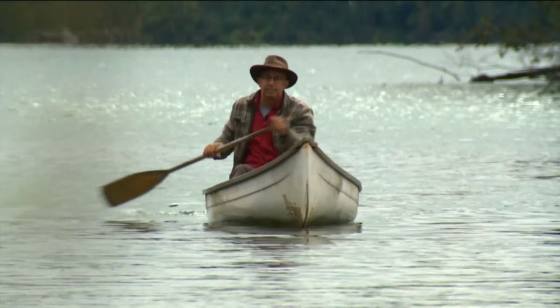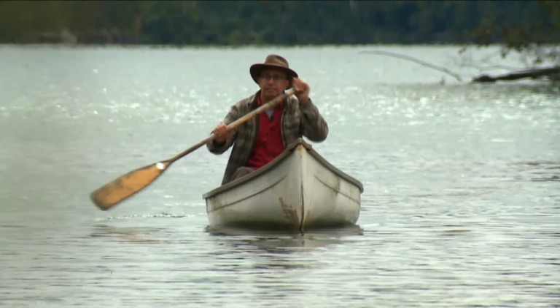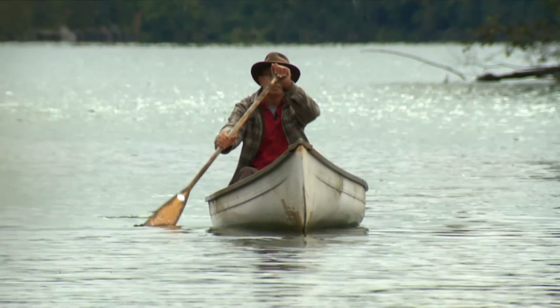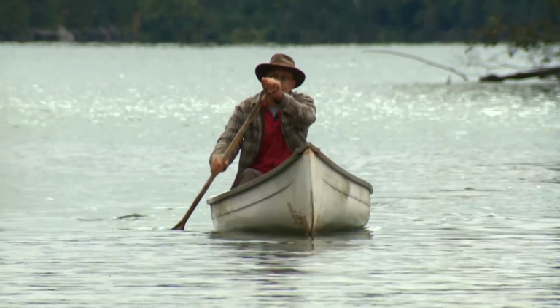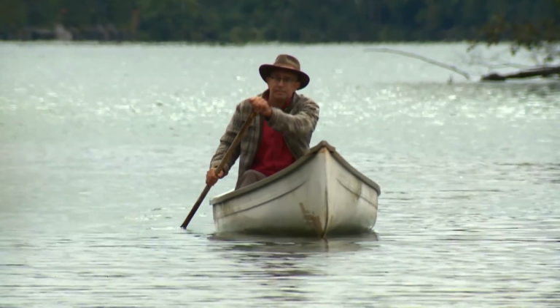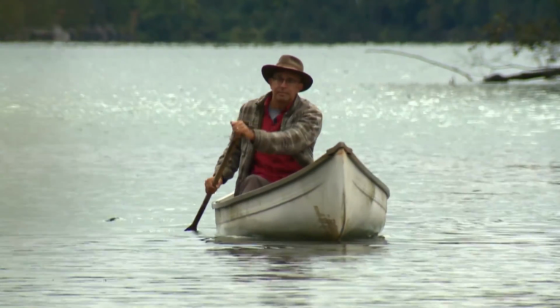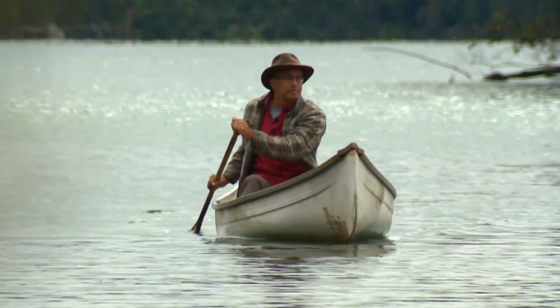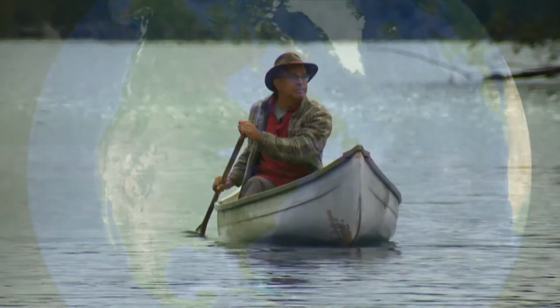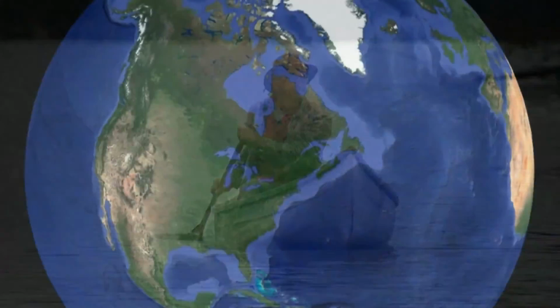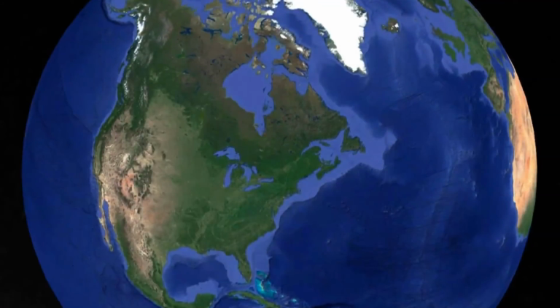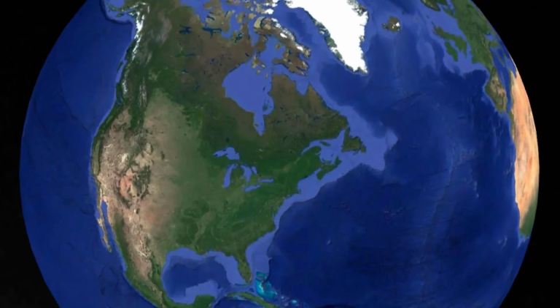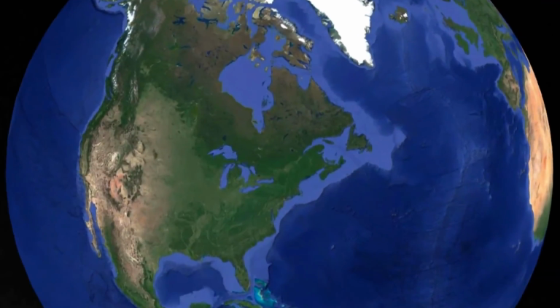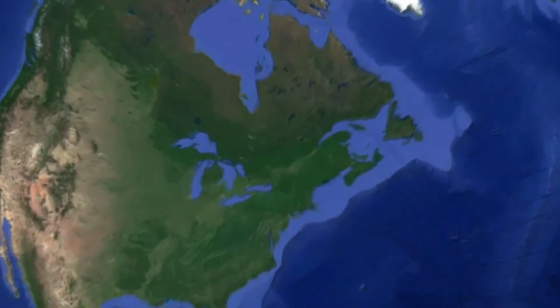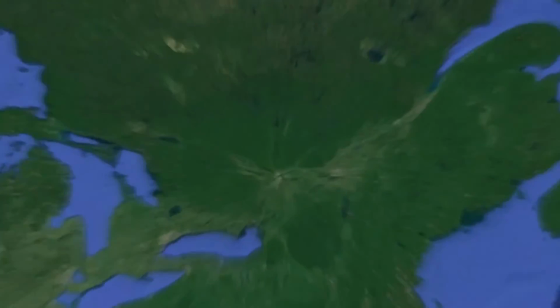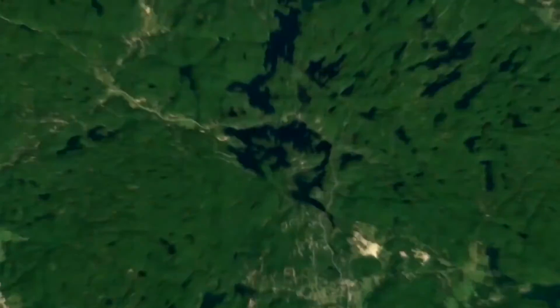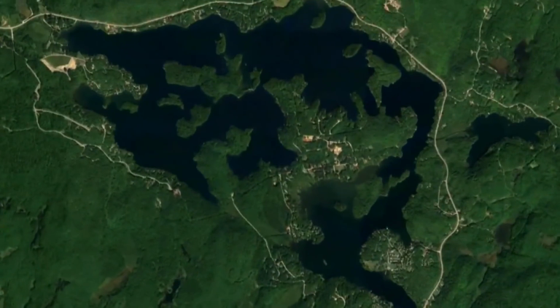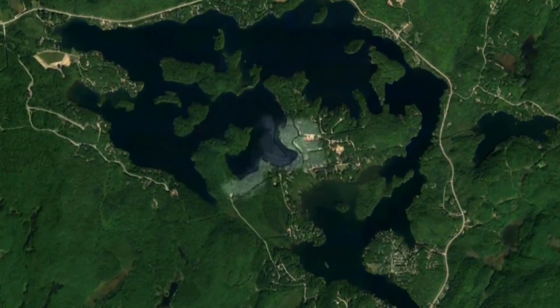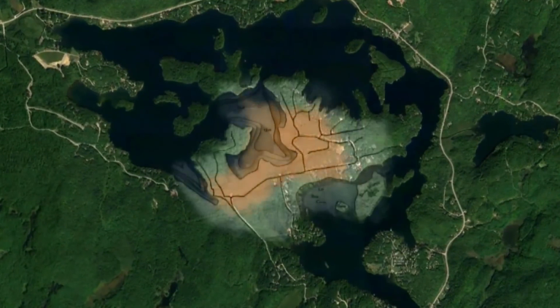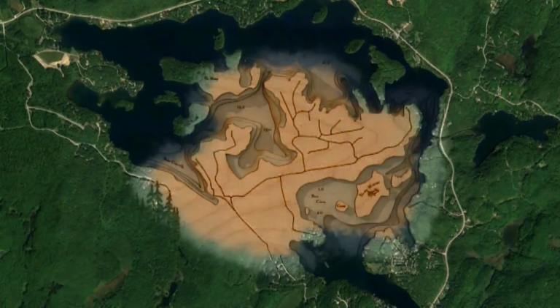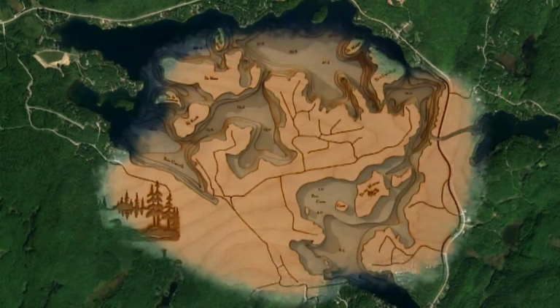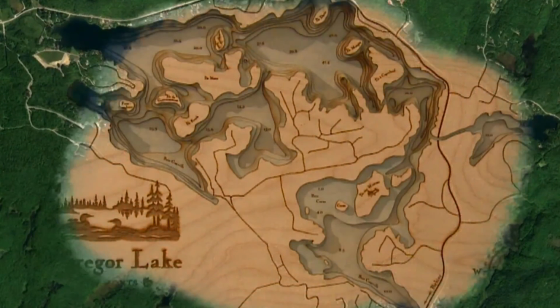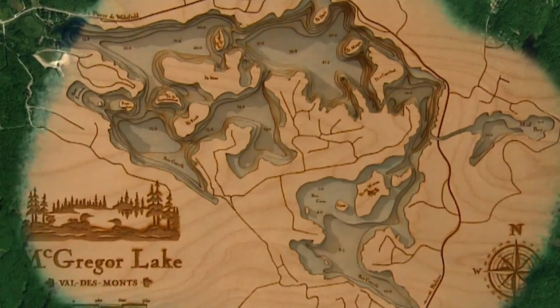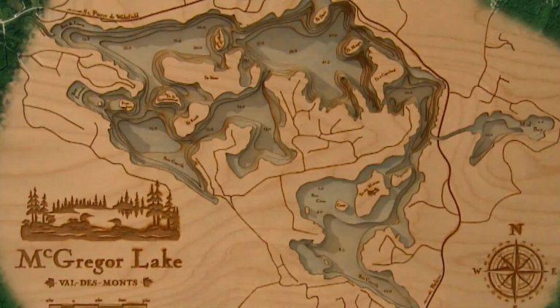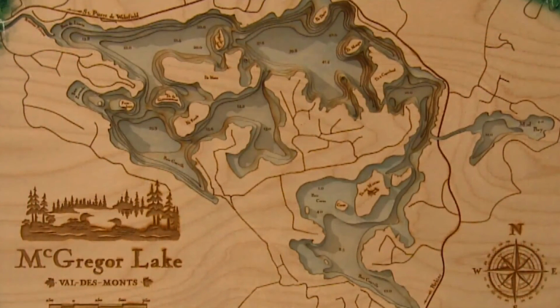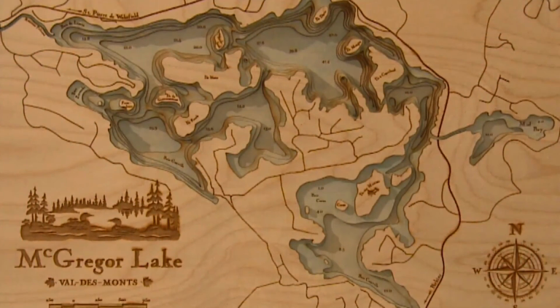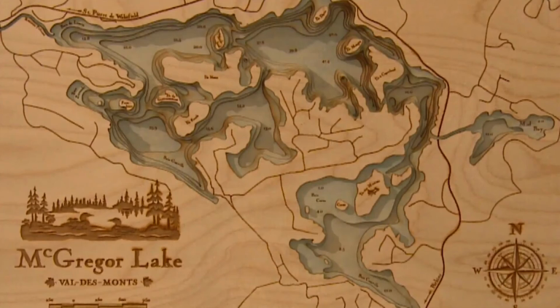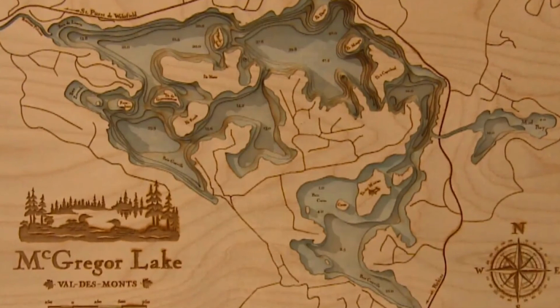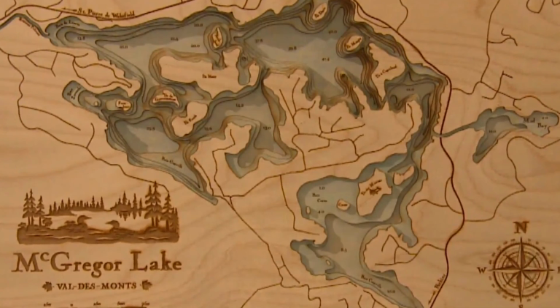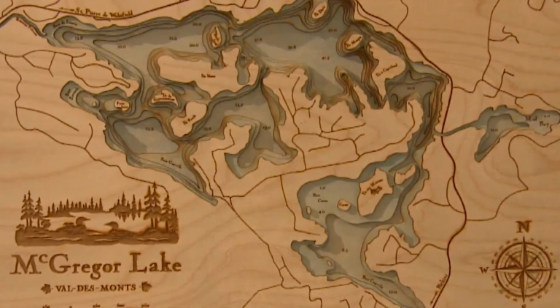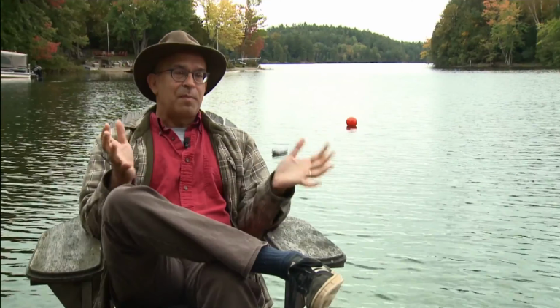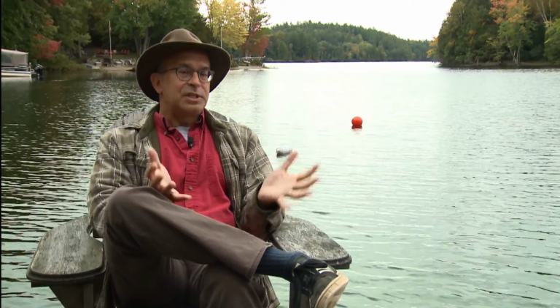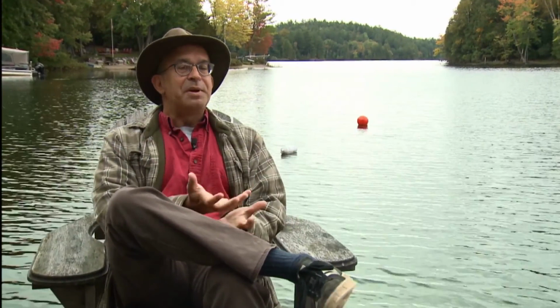But the retired civil engineer is equally fascinated by what's beneath the lake. What we know is there, but can't see. Everyone can see the mountains and they can see the top of the water, but what's the shape underneath?